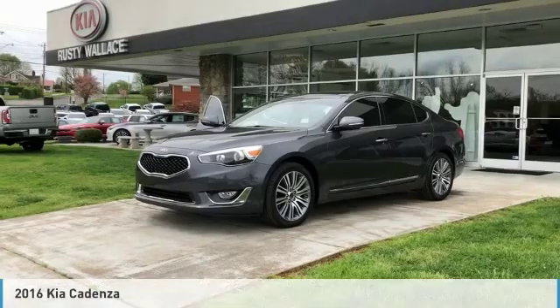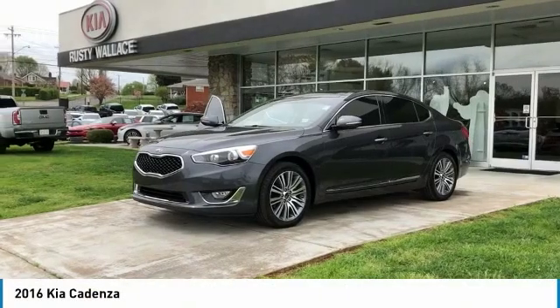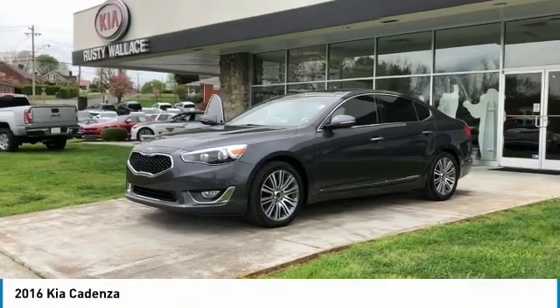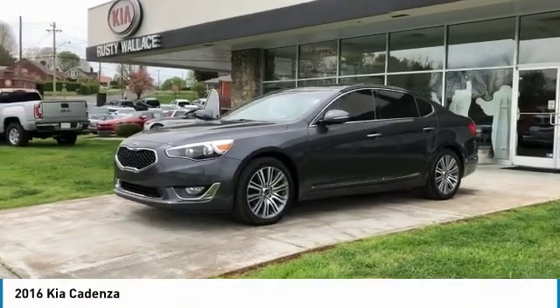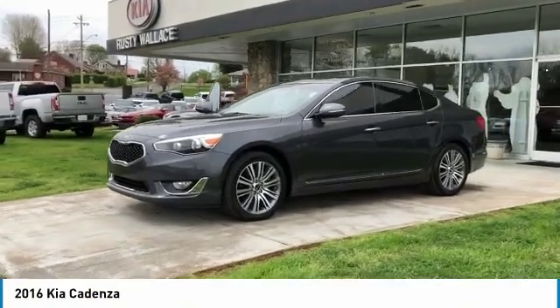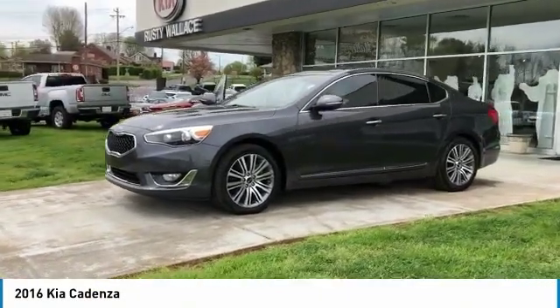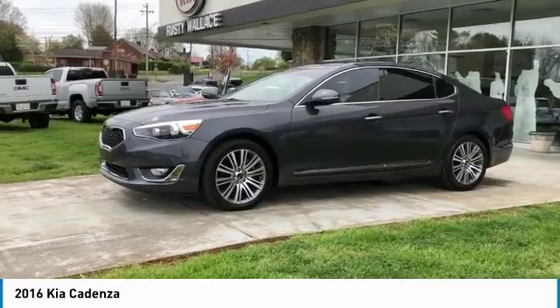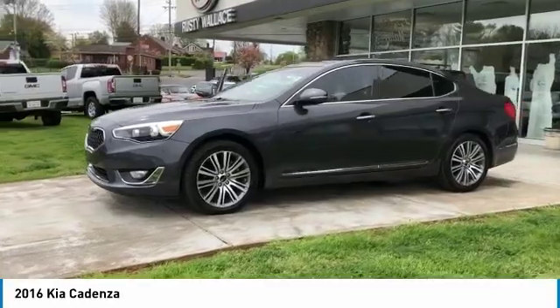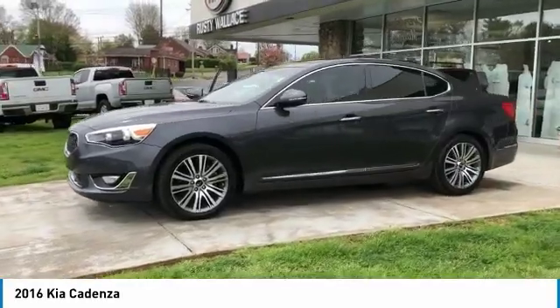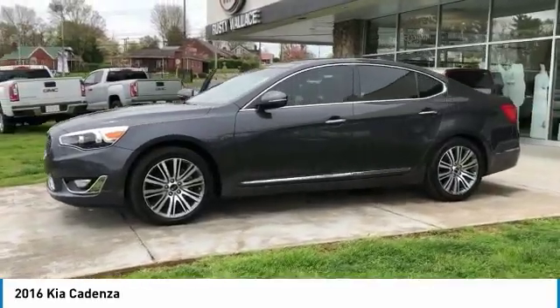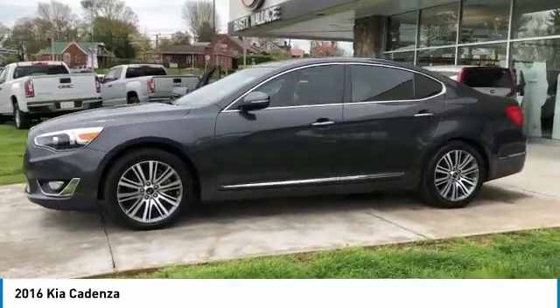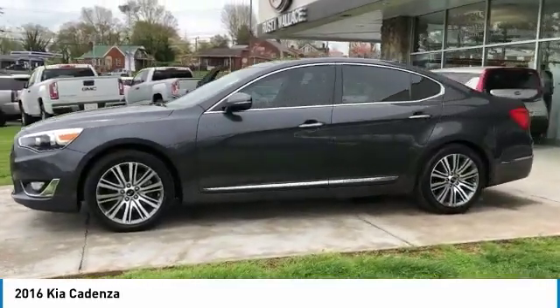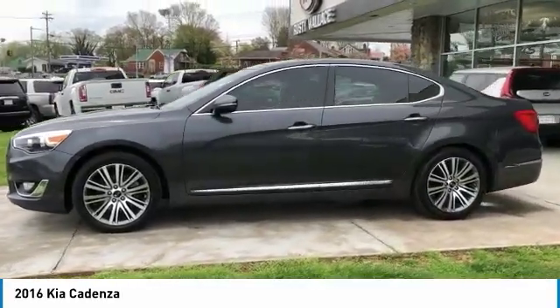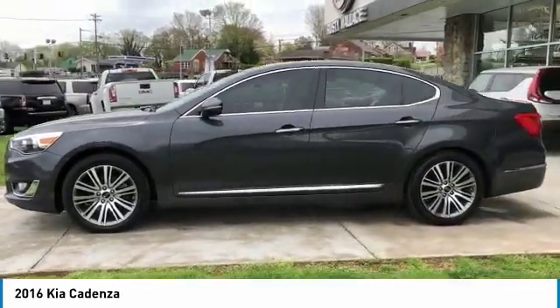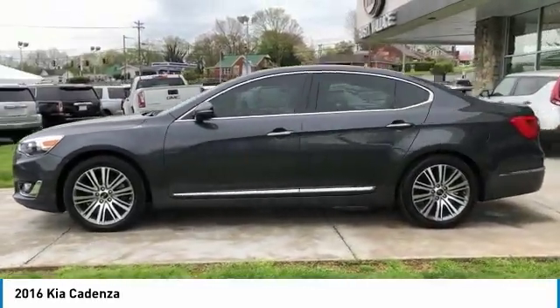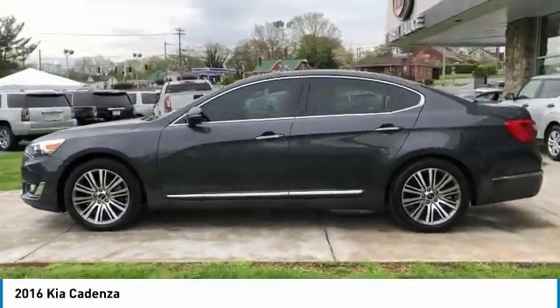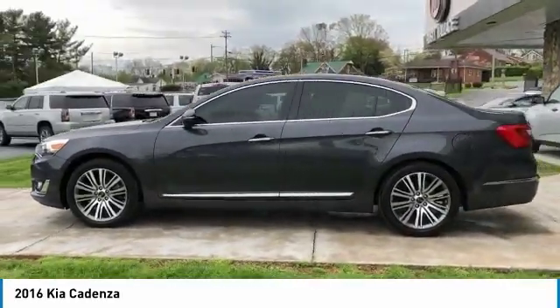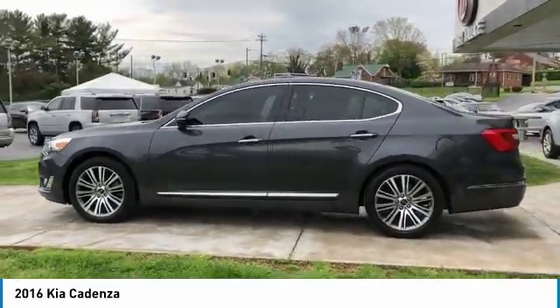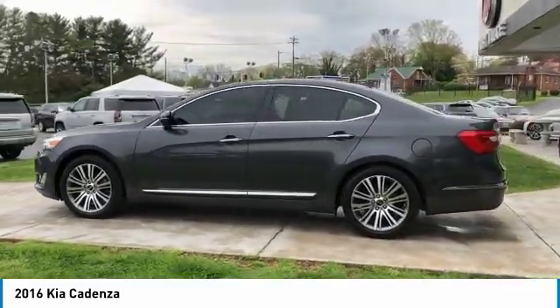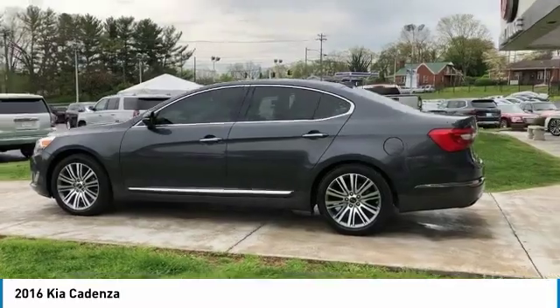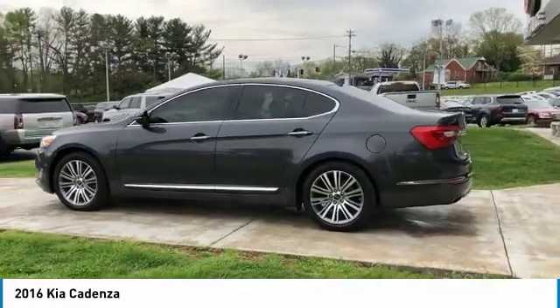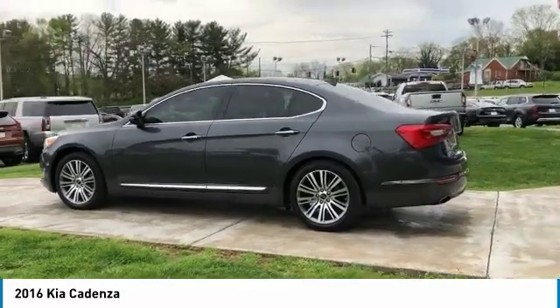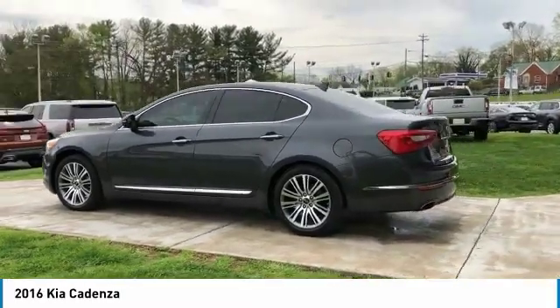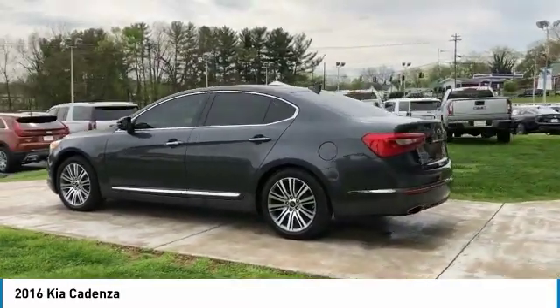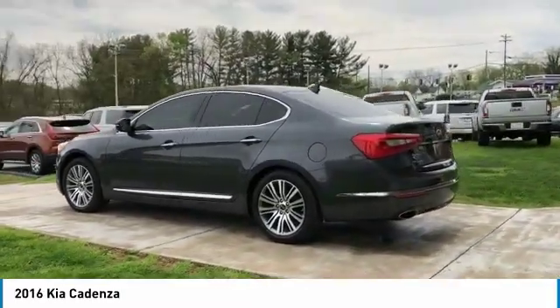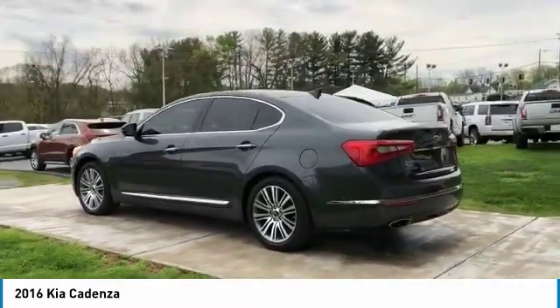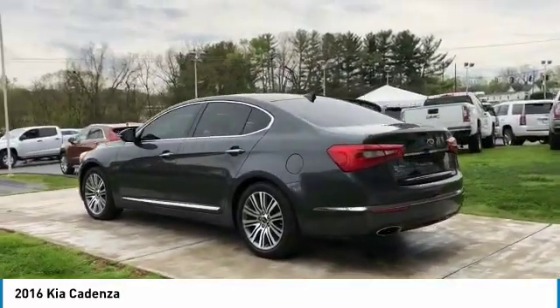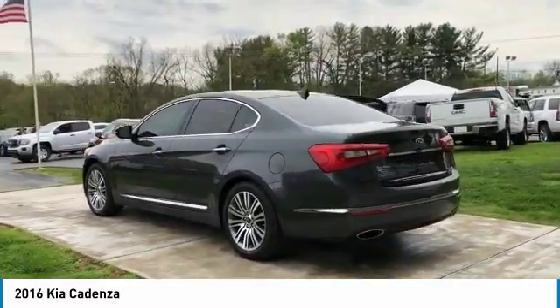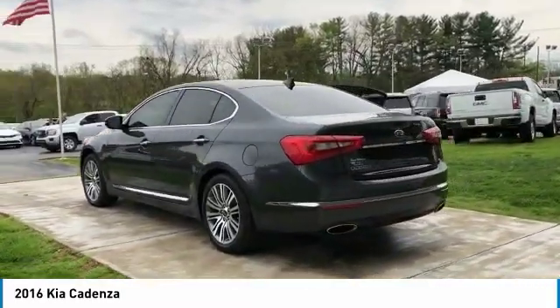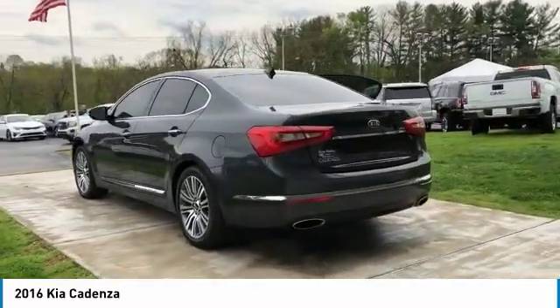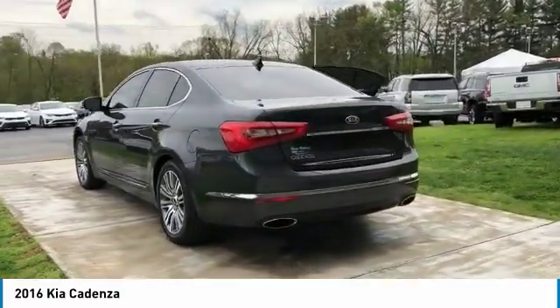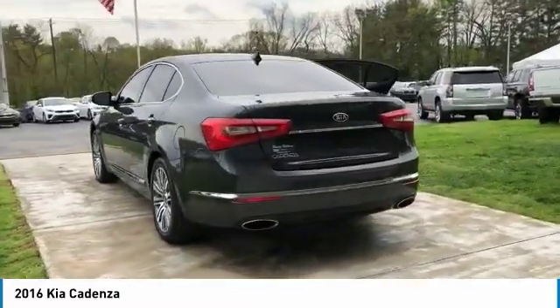We are pleased to show you the 2016 Cadenza. The Cadenza is a new Kia model featuring European design and styling. This full-size sedan also offers a stylish, roomy and comfortable interior.